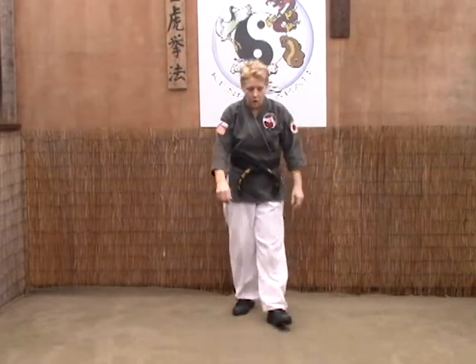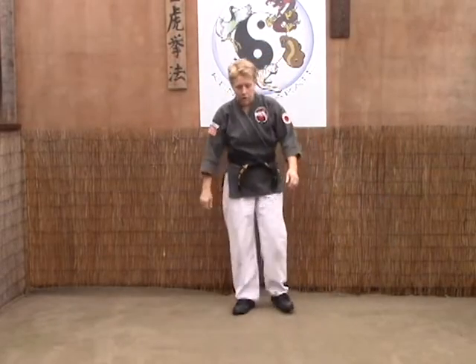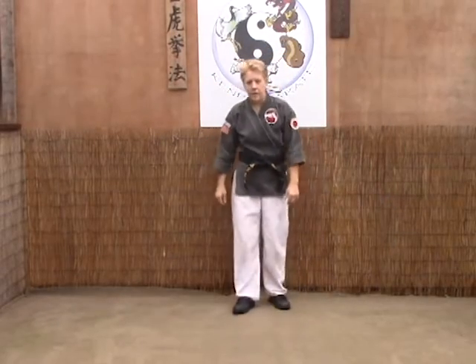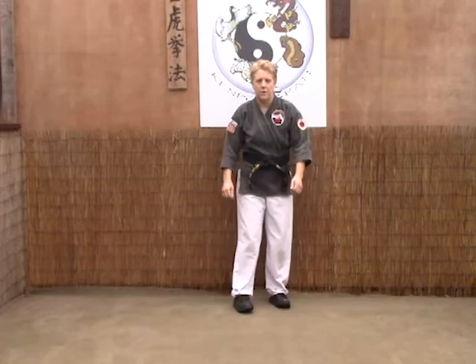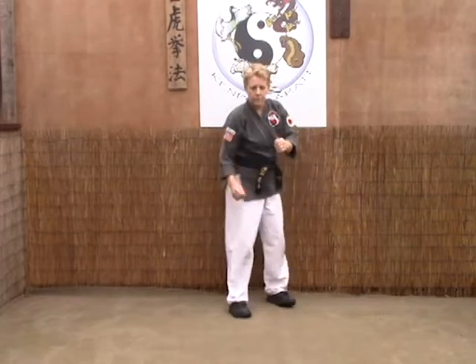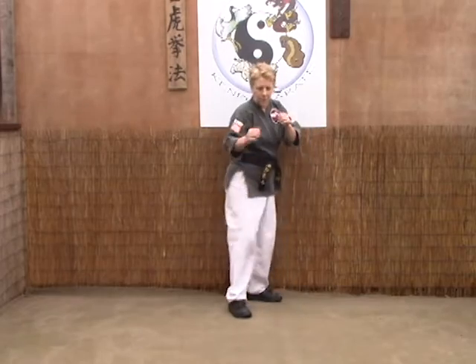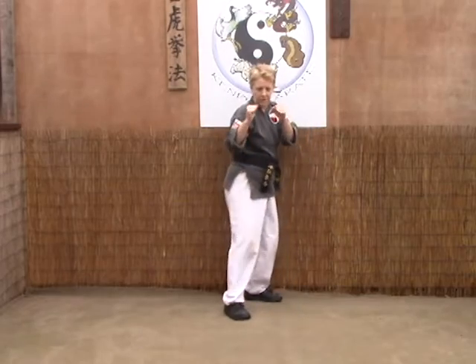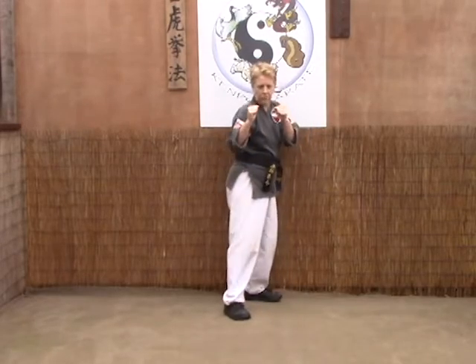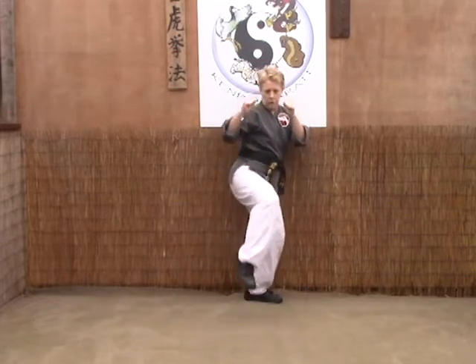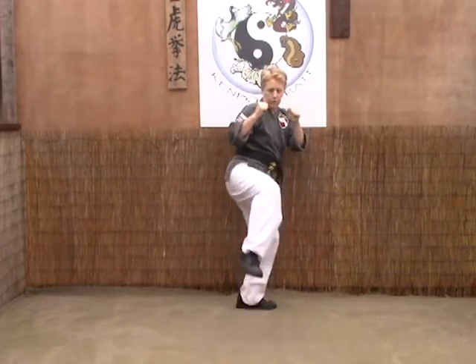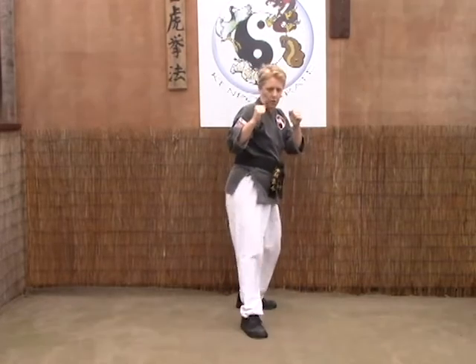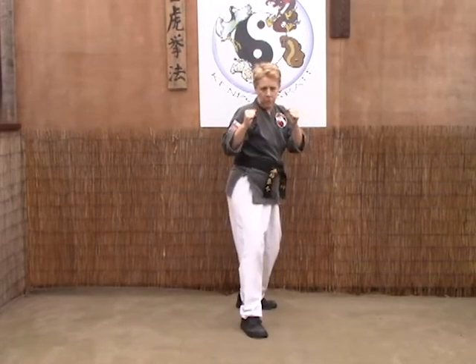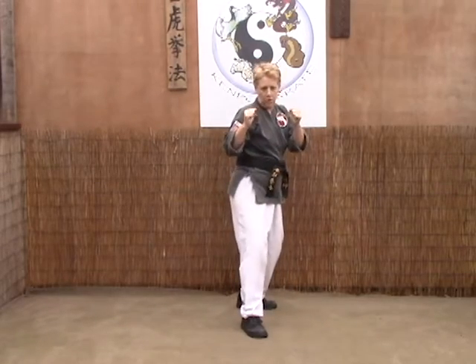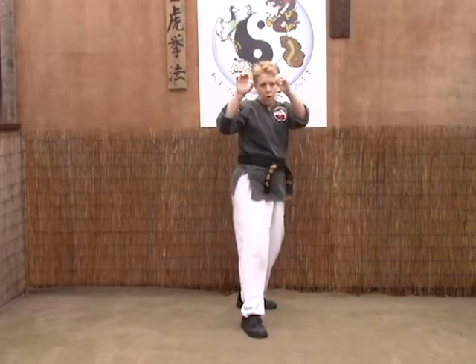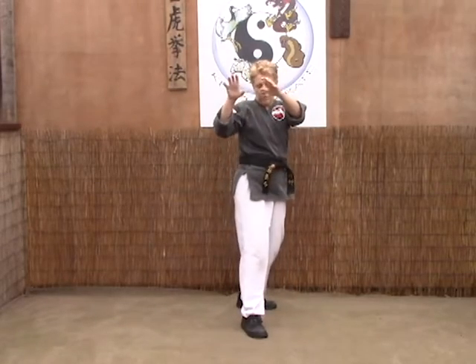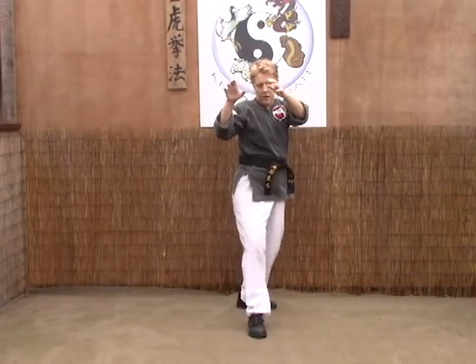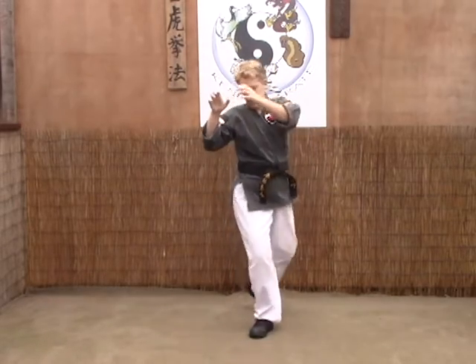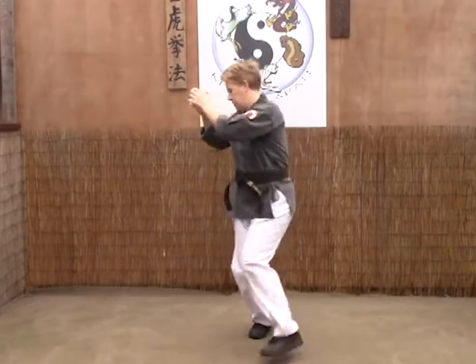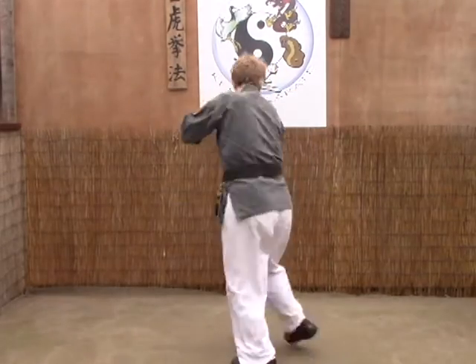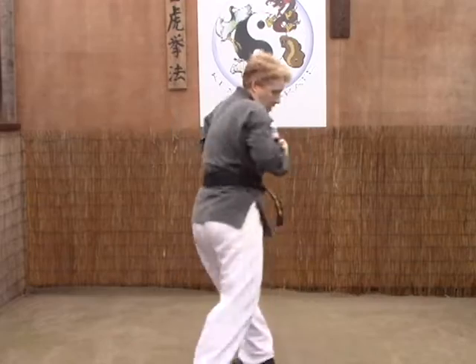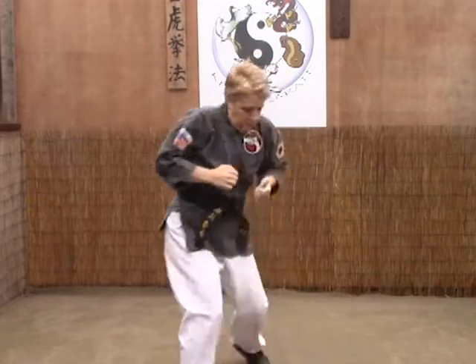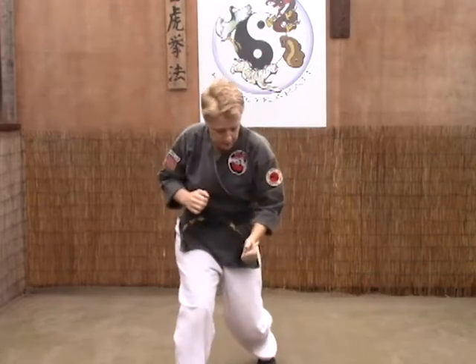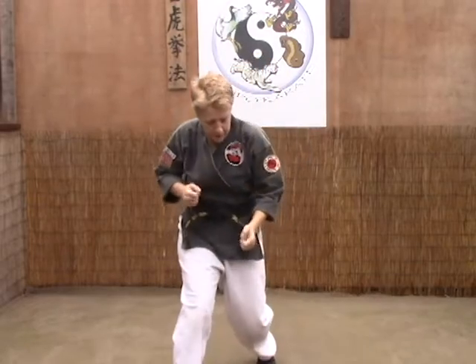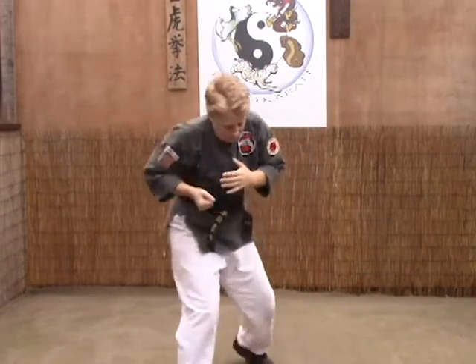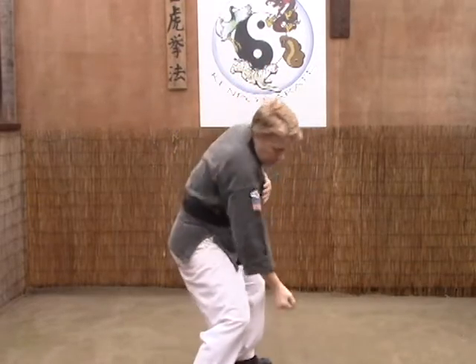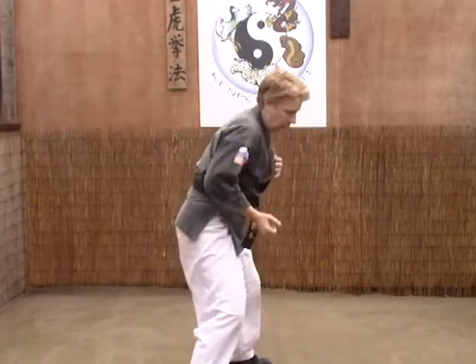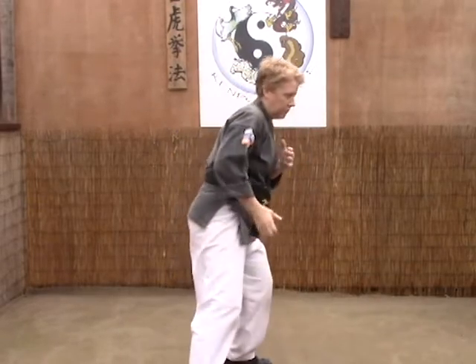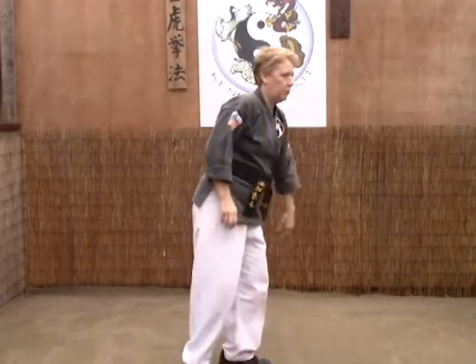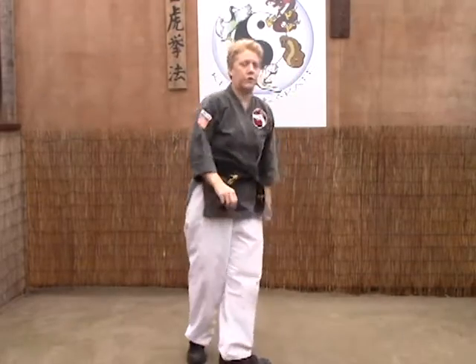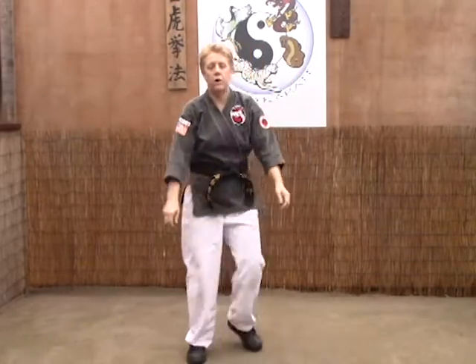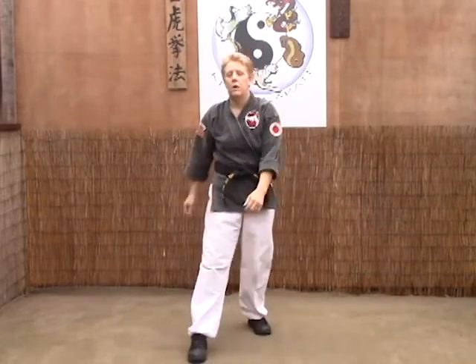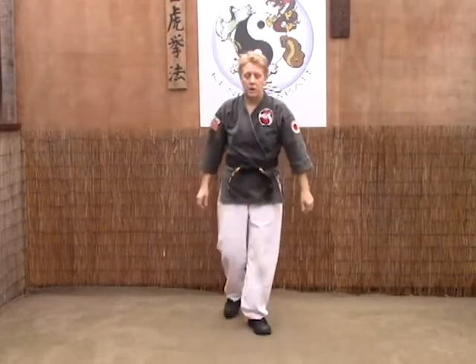From our fighting stance: stomp, grab the eyes, take them down and punch if you wish.